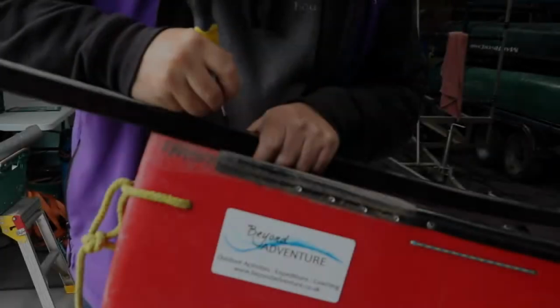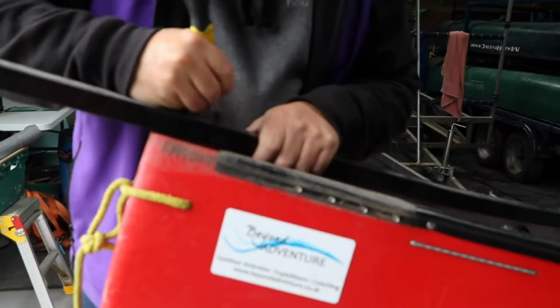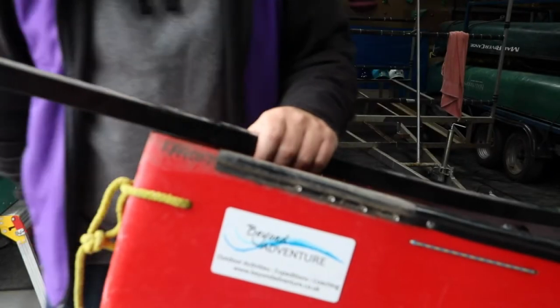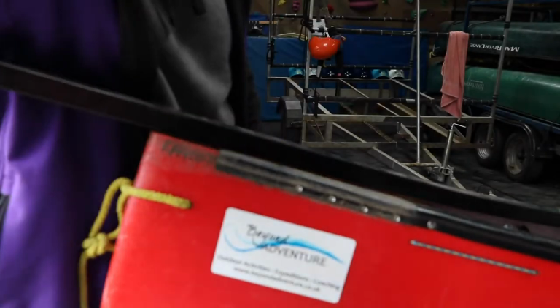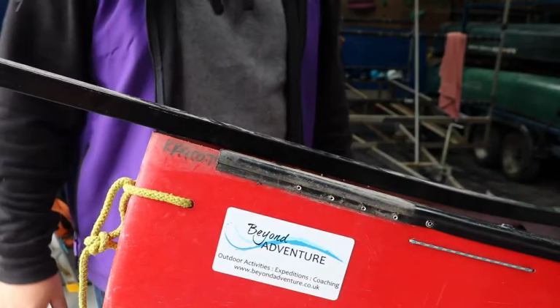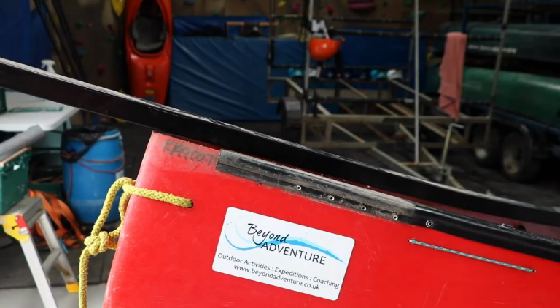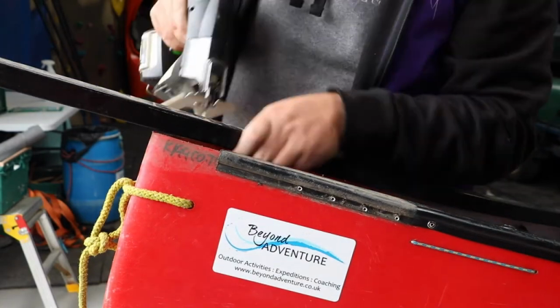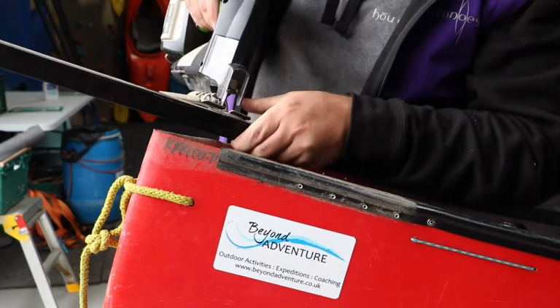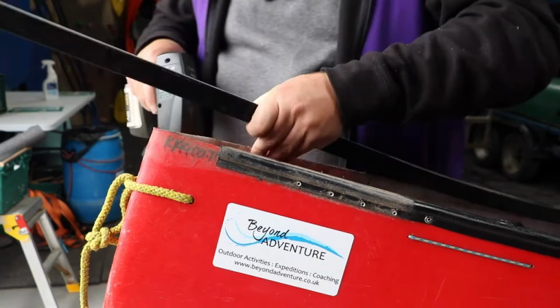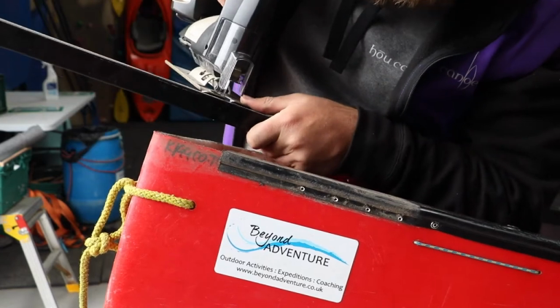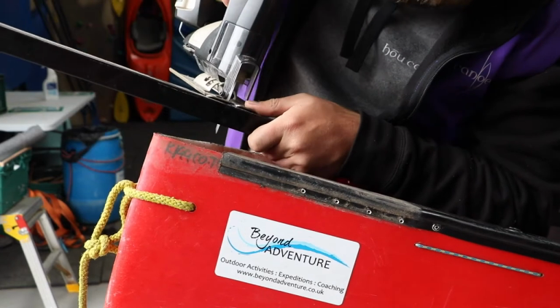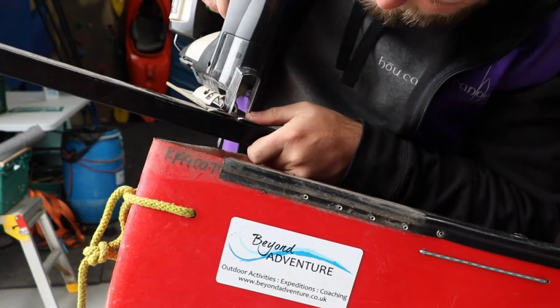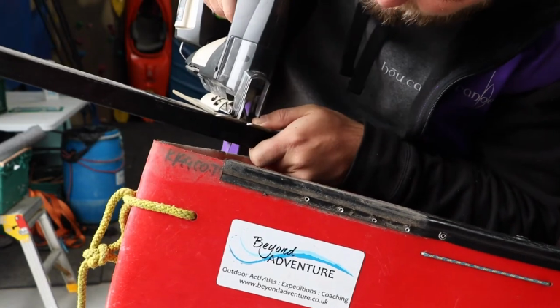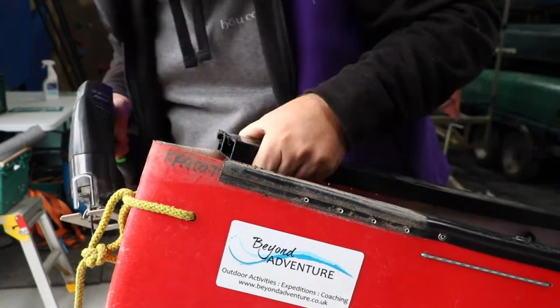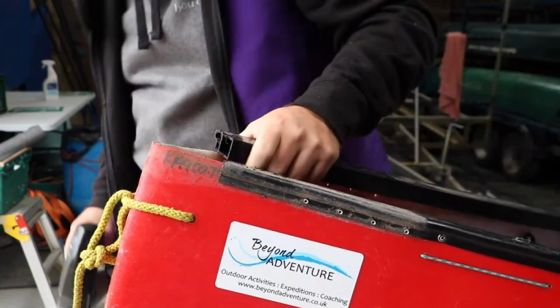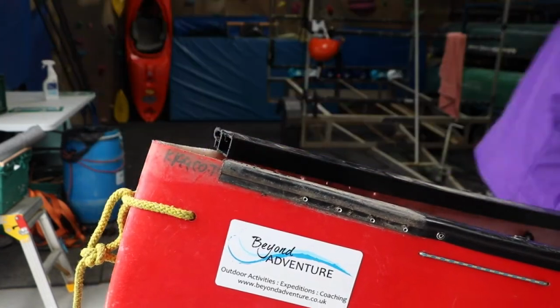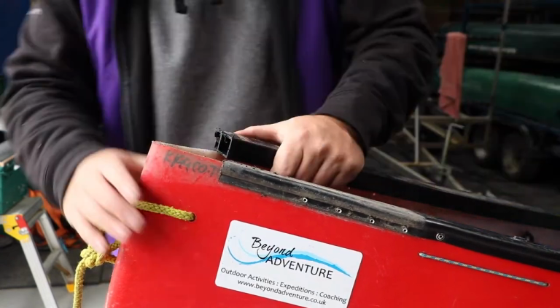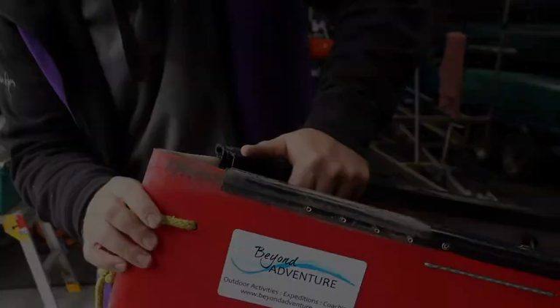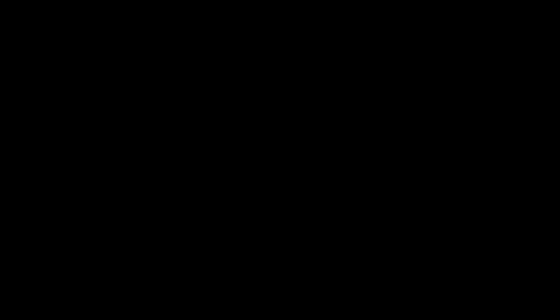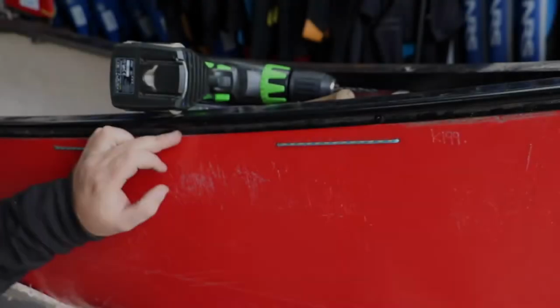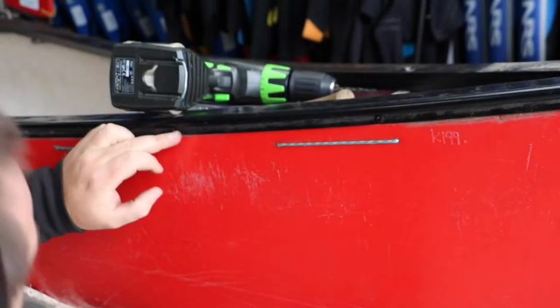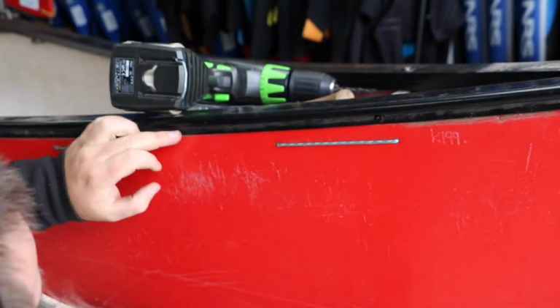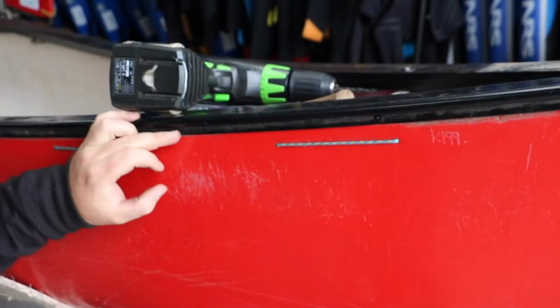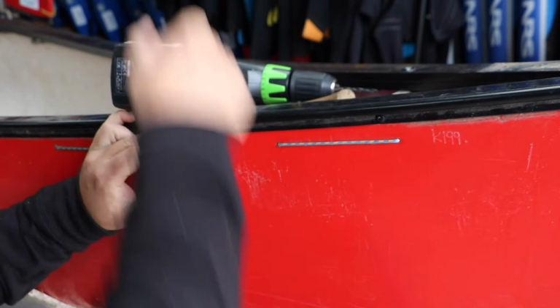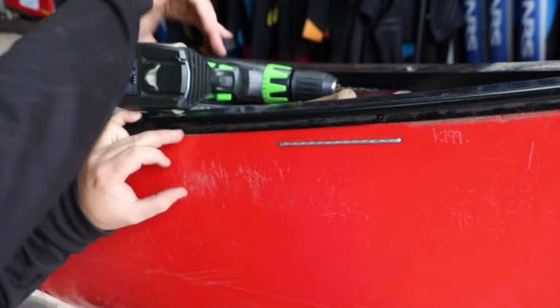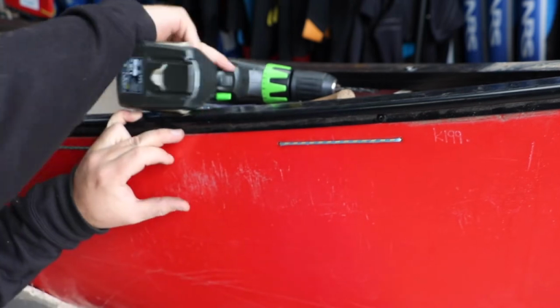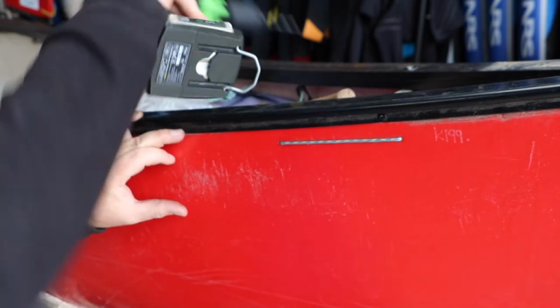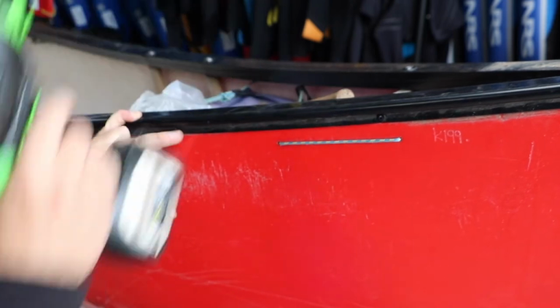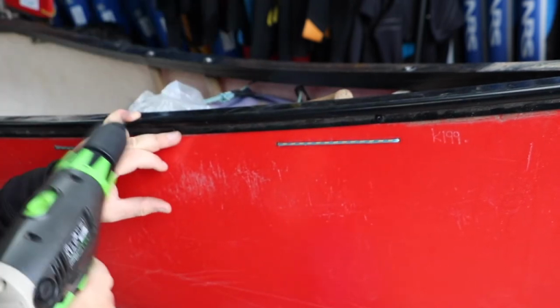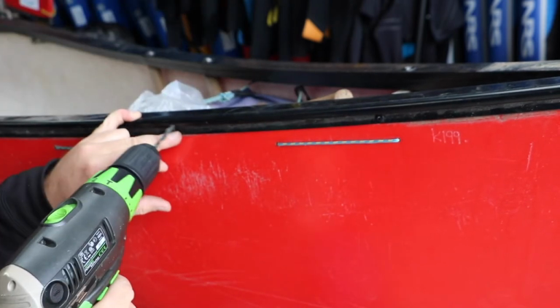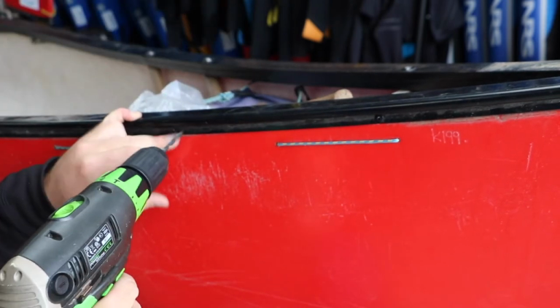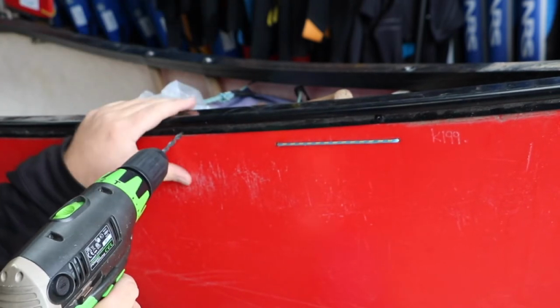Our gunnels come out of the factory at a fixed length, so we just need to mark it up and trim it down using the jigsaw. The next thing we need to do is get this new gunnel attached onto the boat.